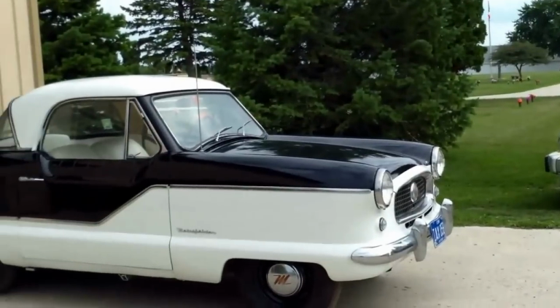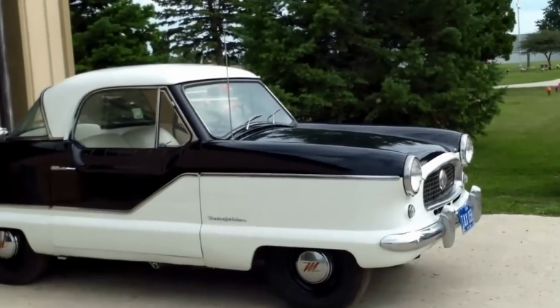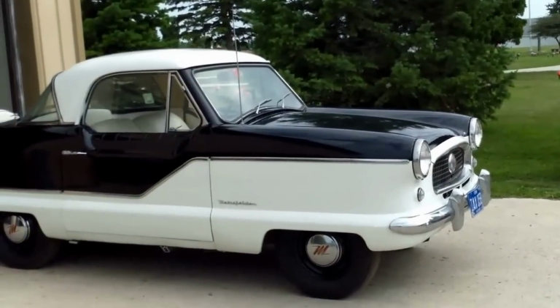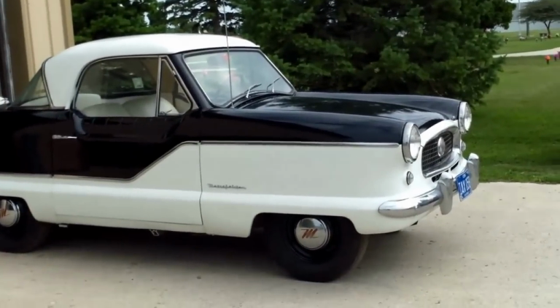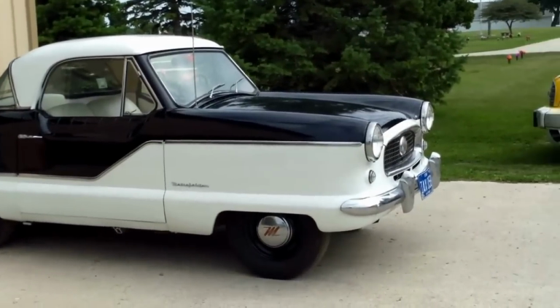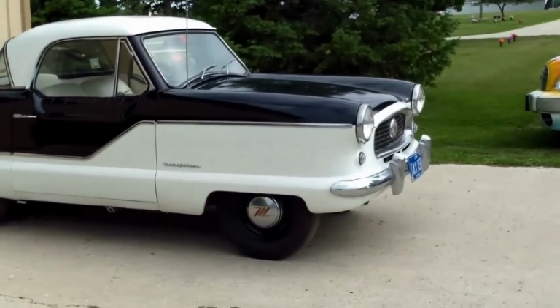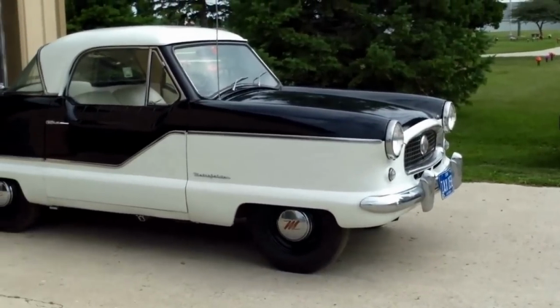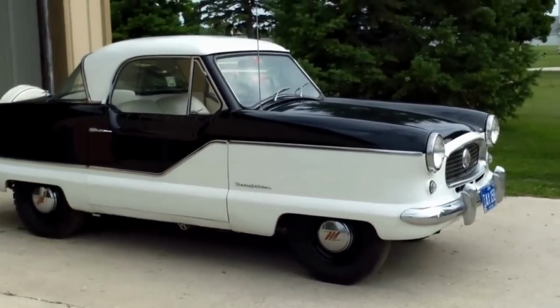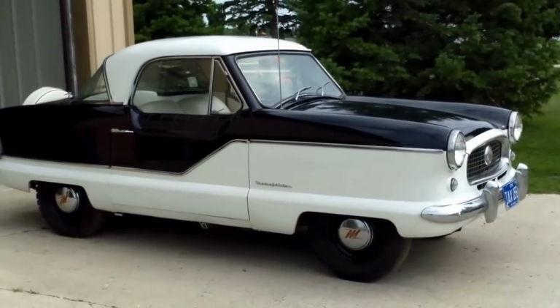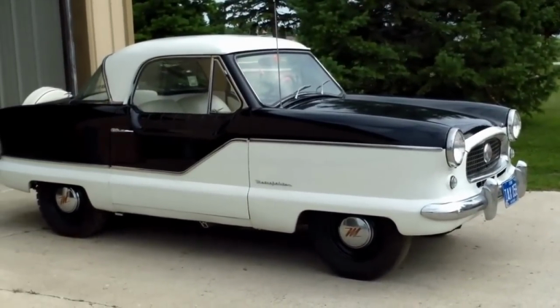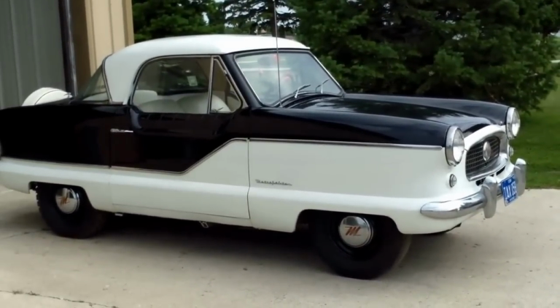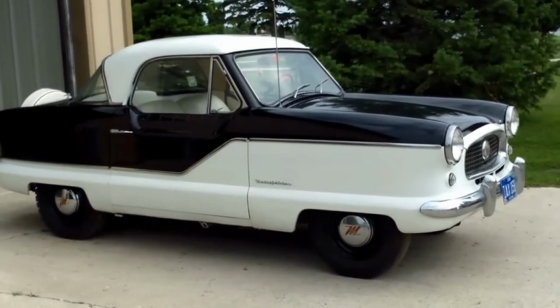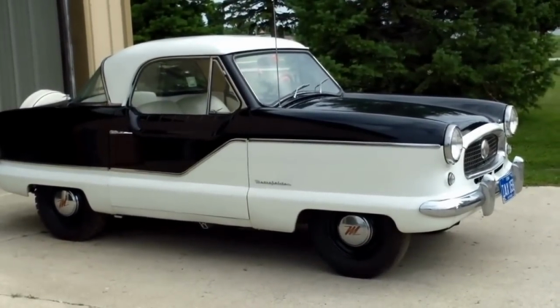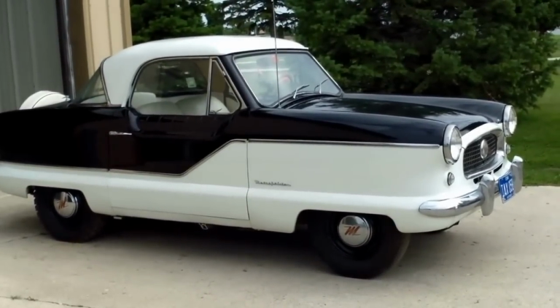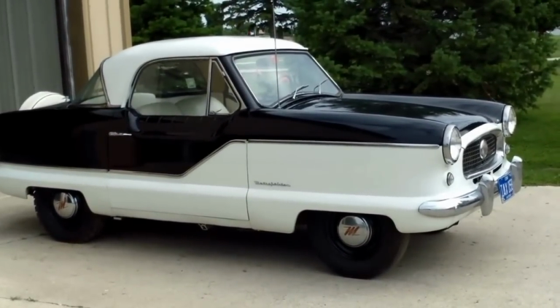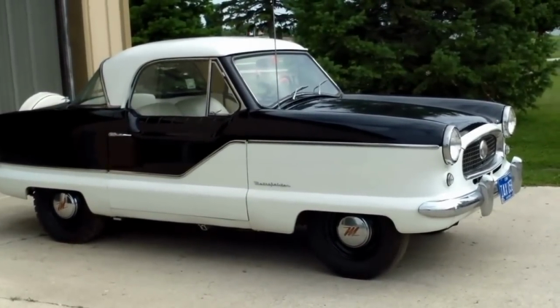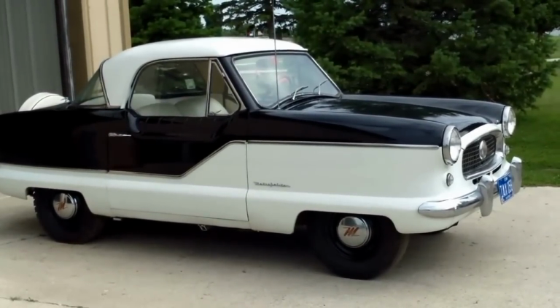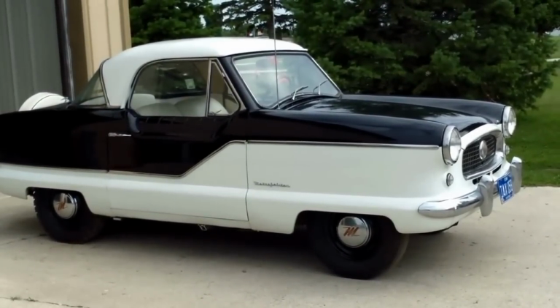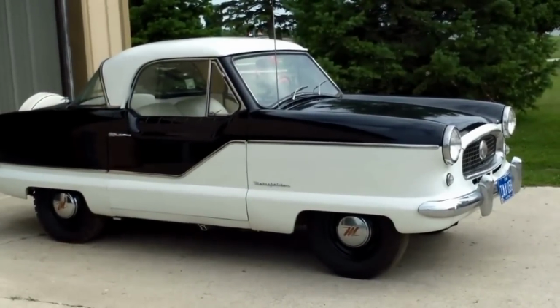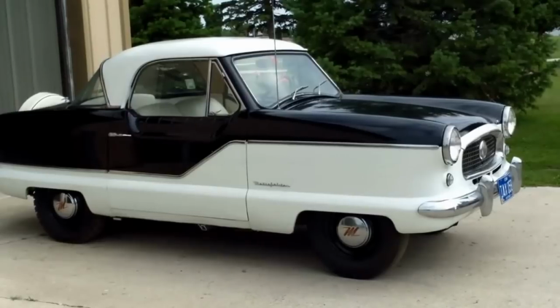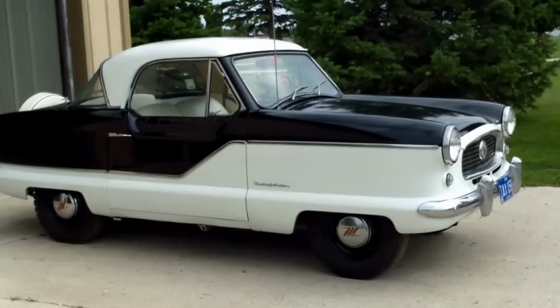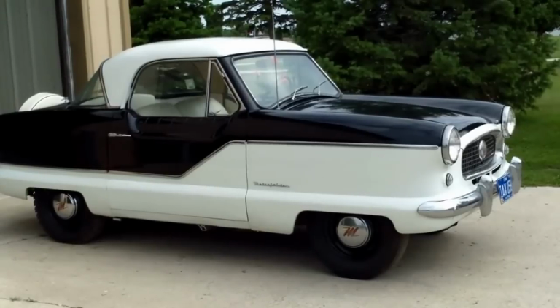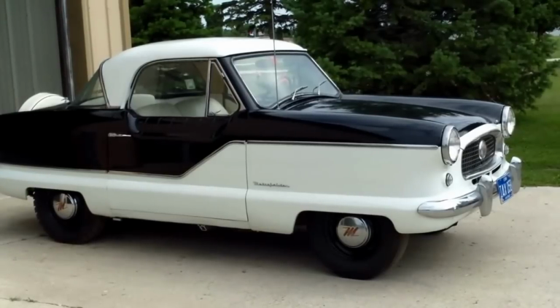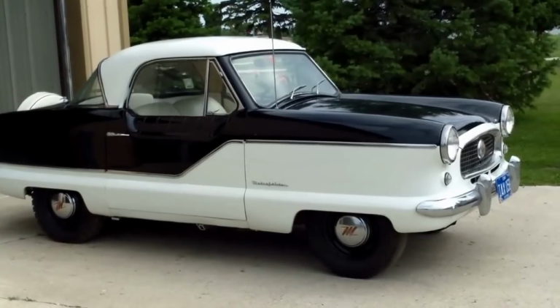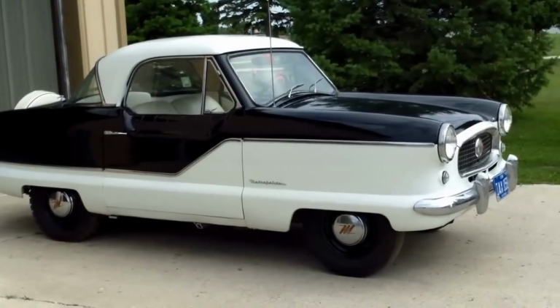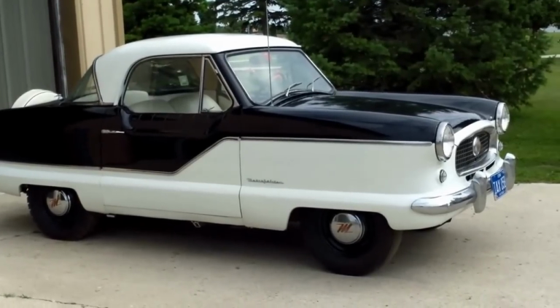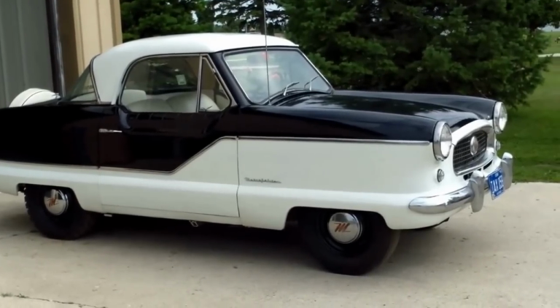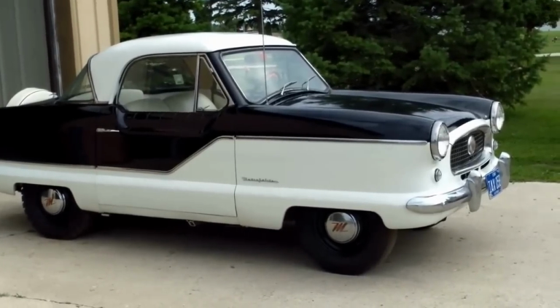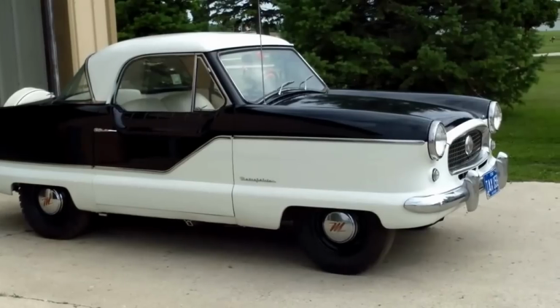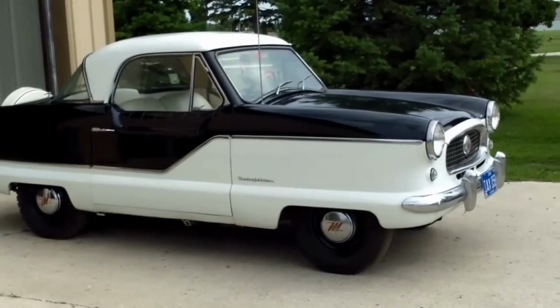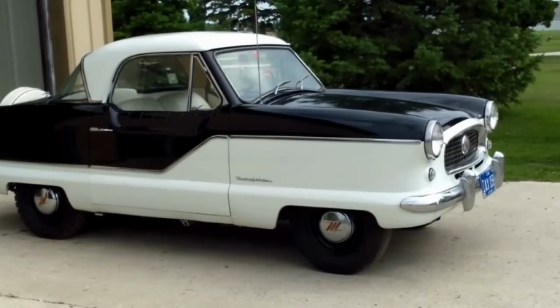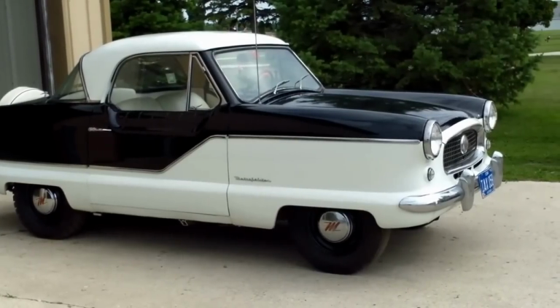Another one of my favorites, which is kind of unusual — this is a Nash Metropolitan. A person would kind of wonder where the clowns are, but this is really a cool little car.